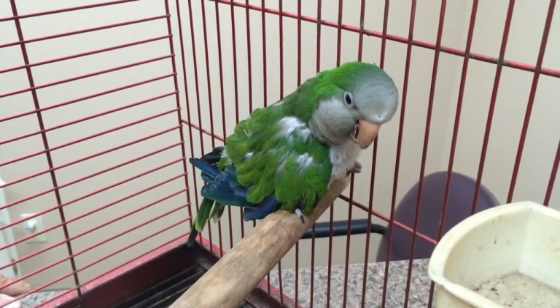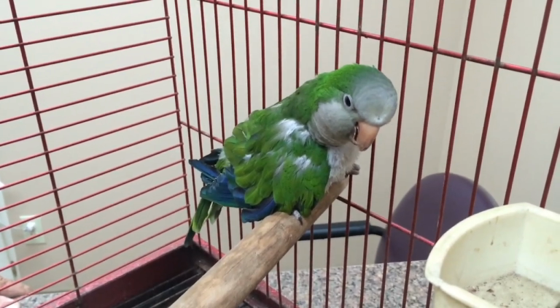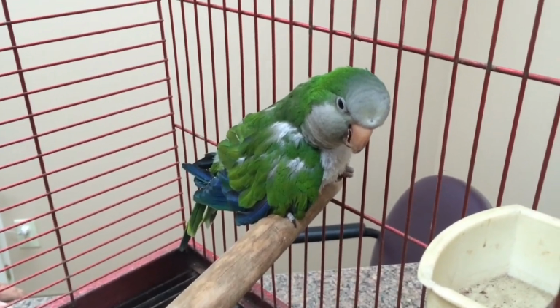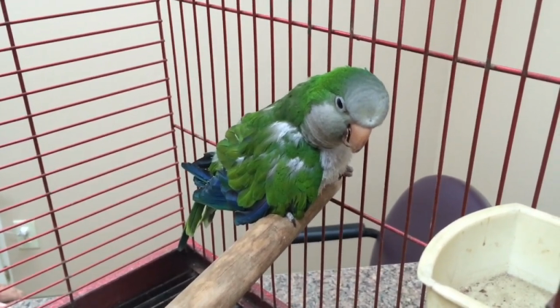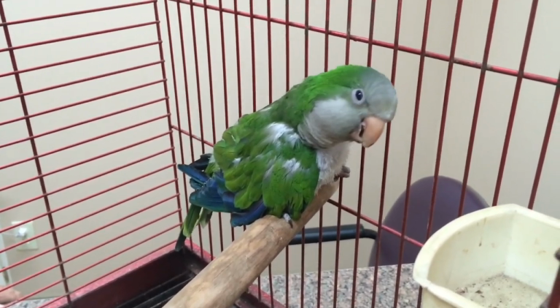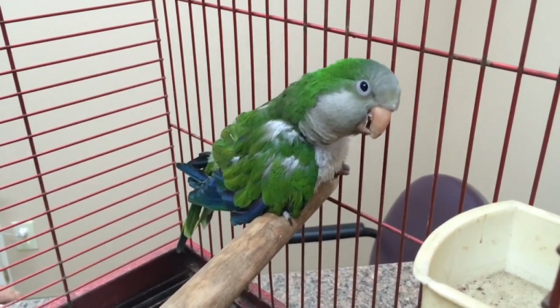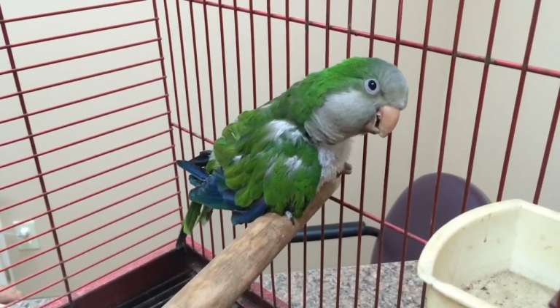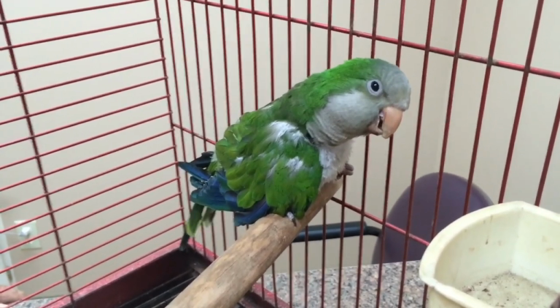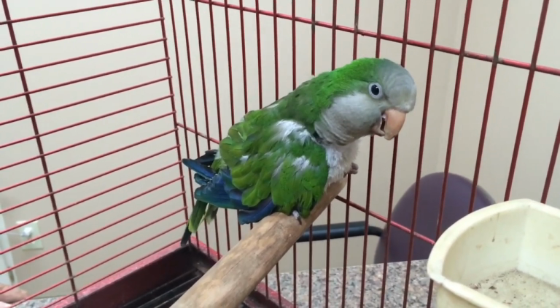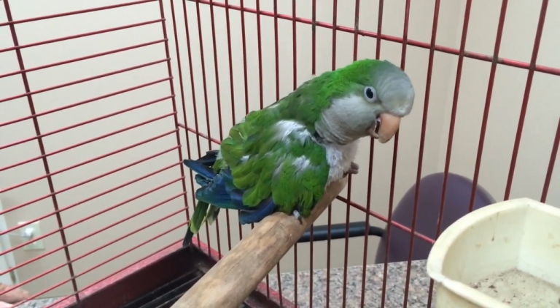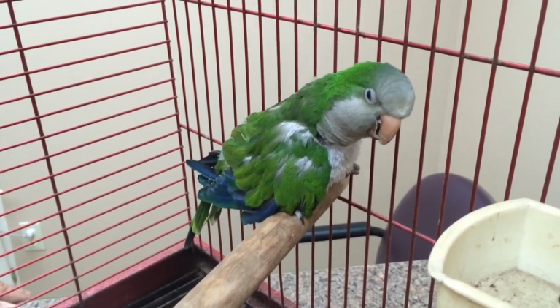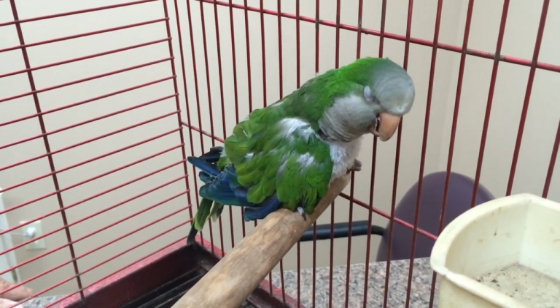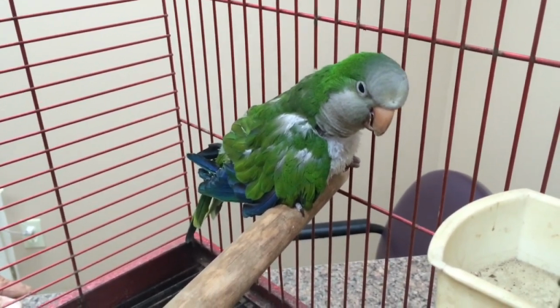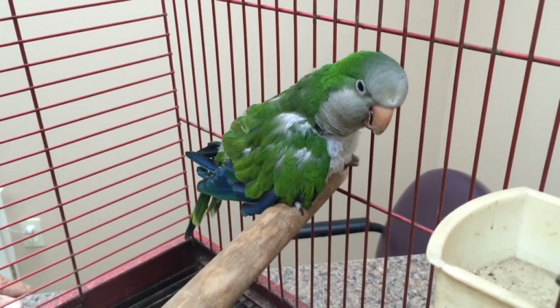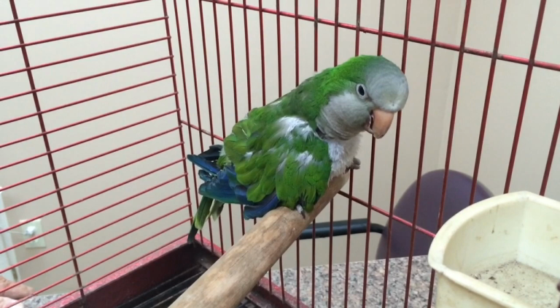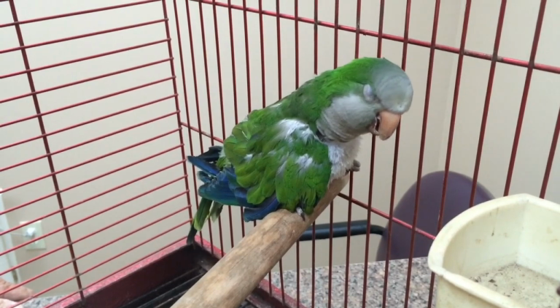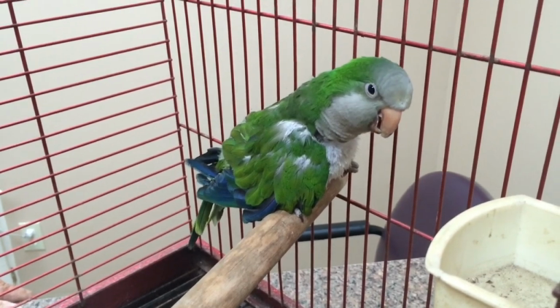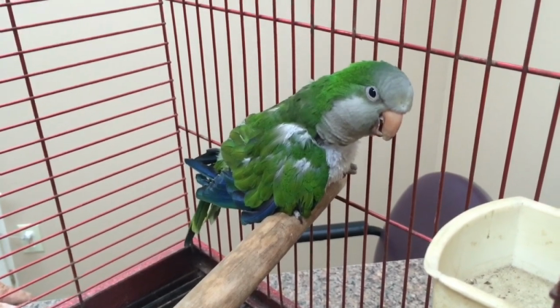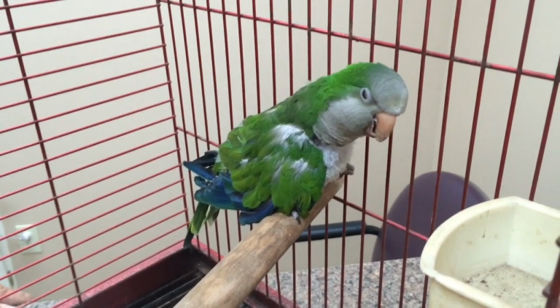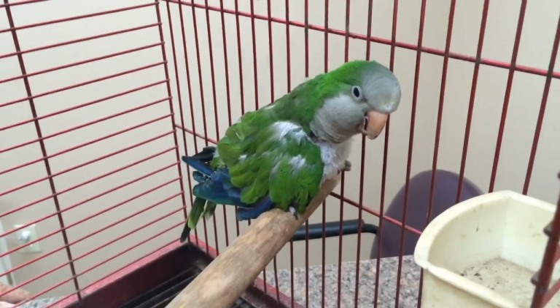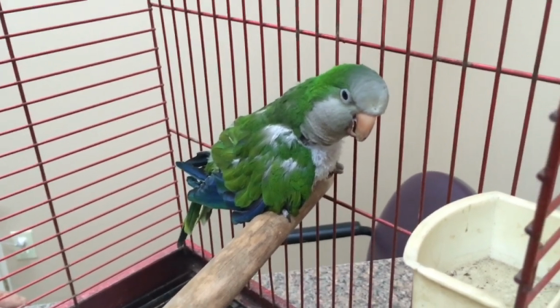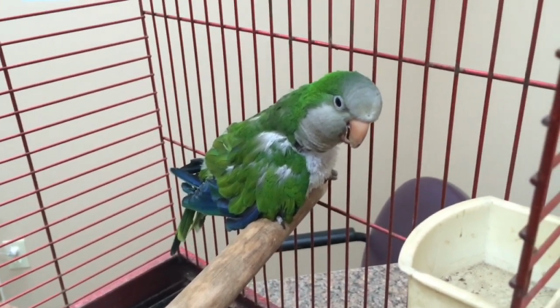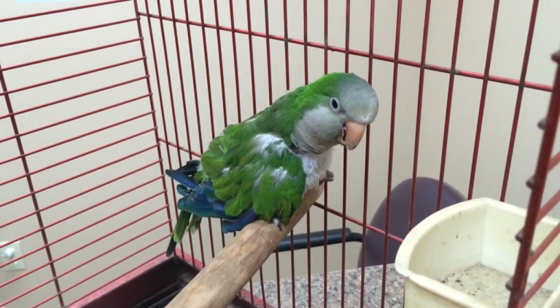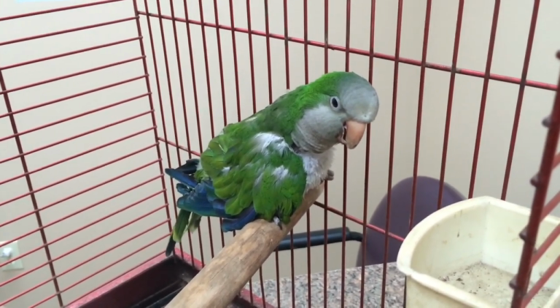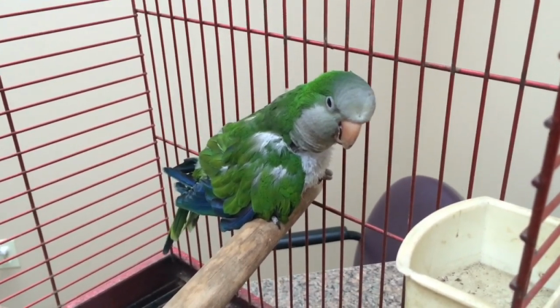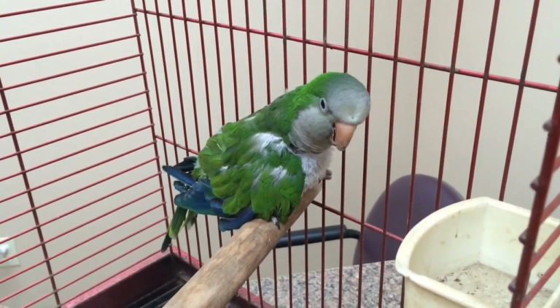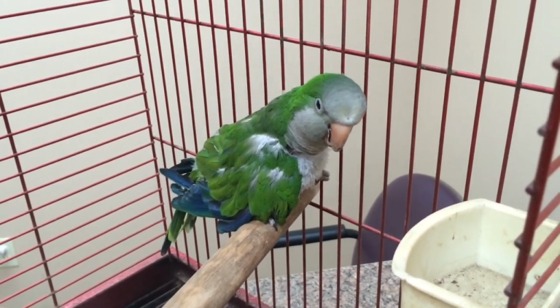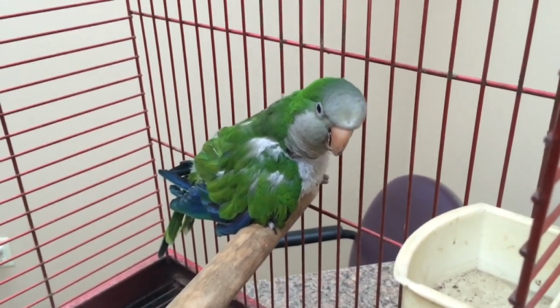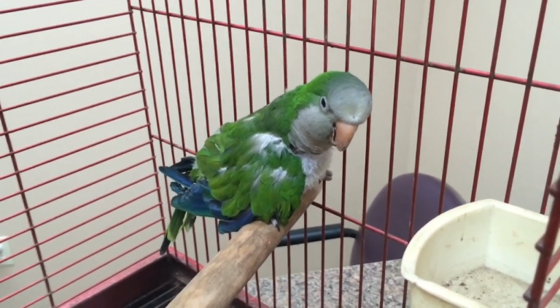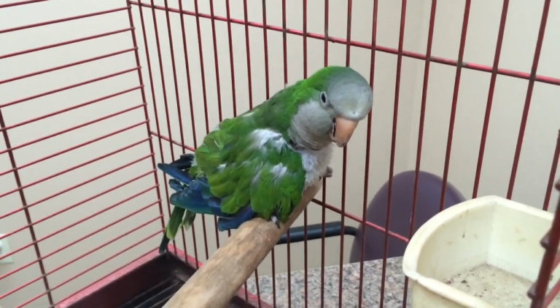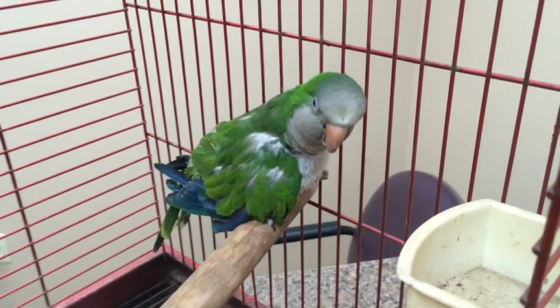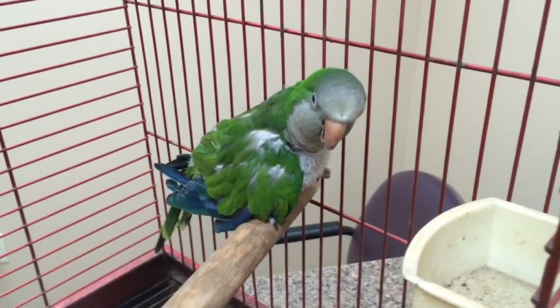We'll recheck her in about a week, or a phone call to check if she's doing fine.